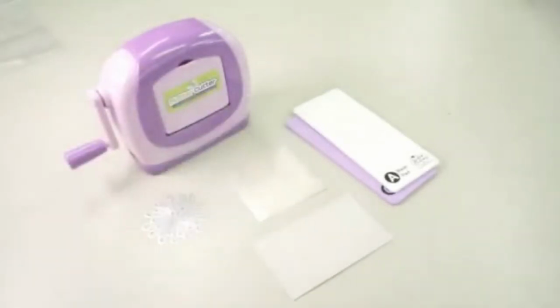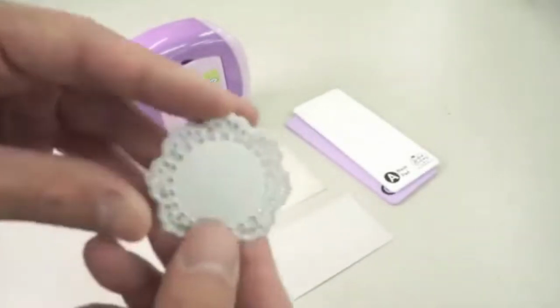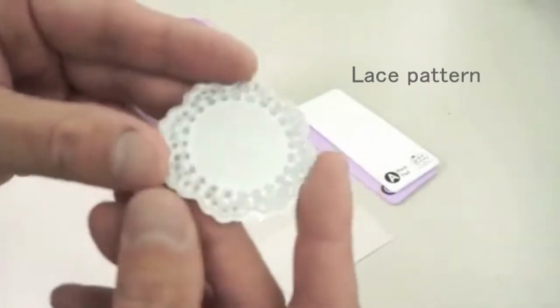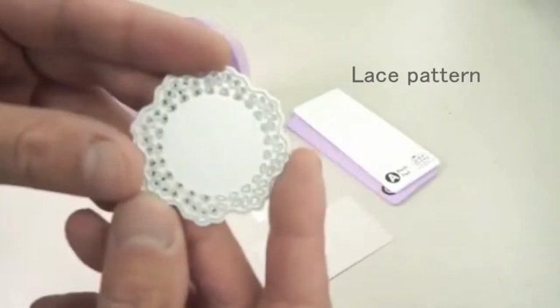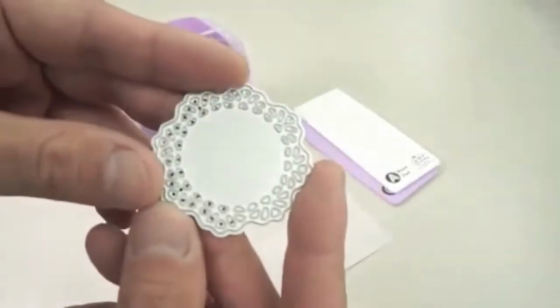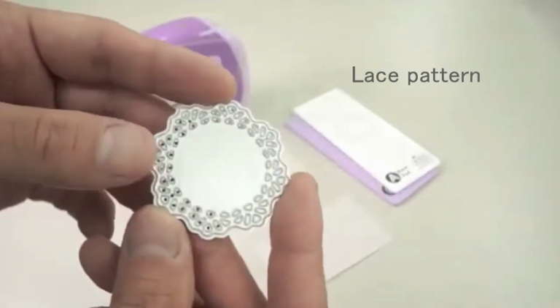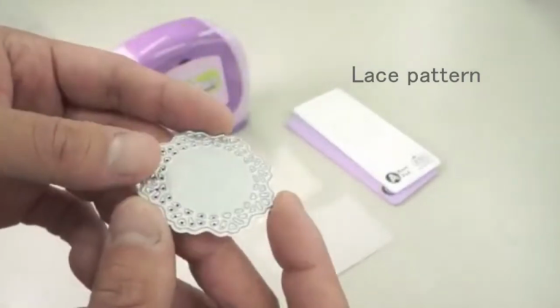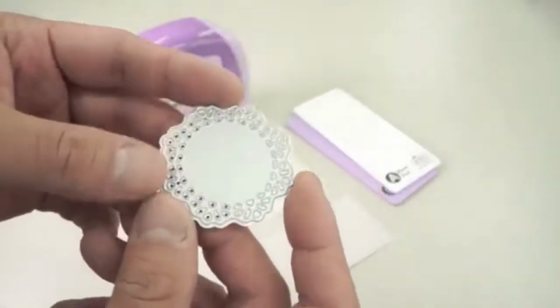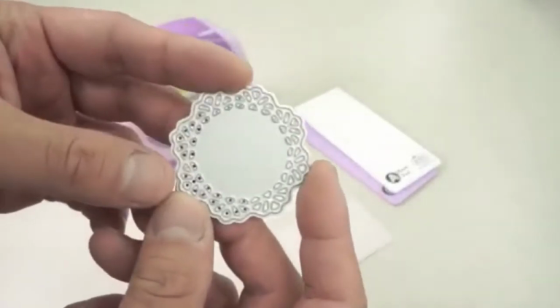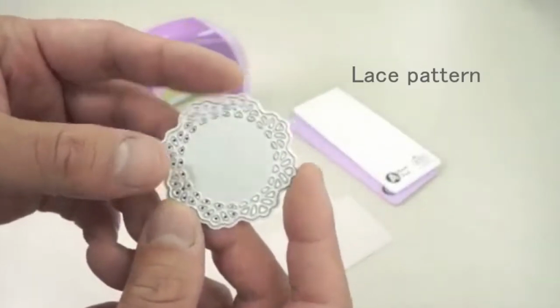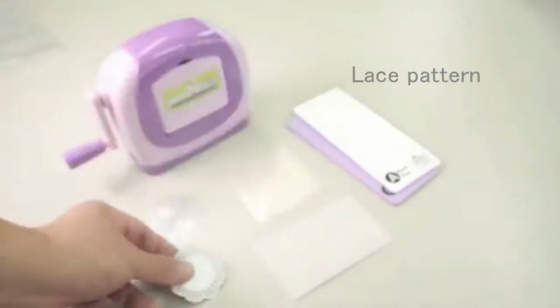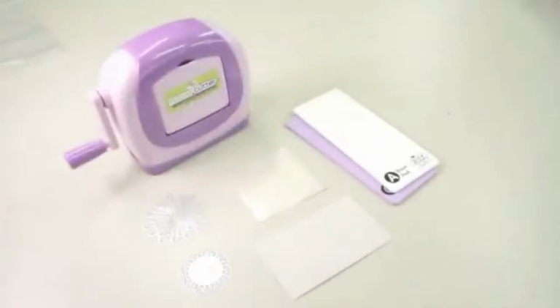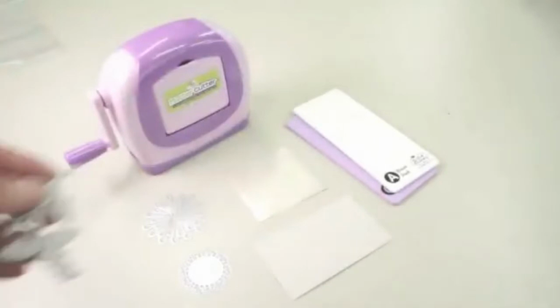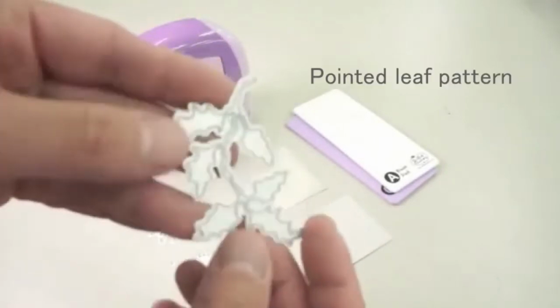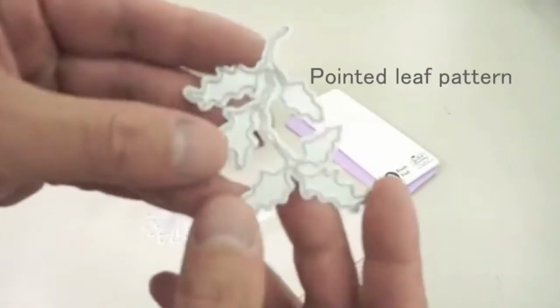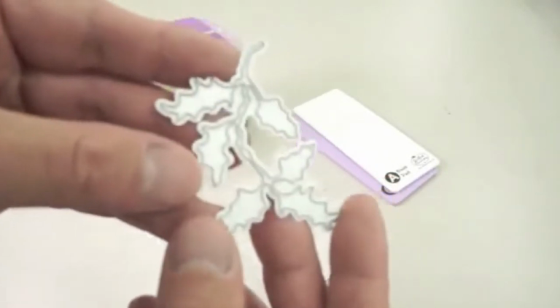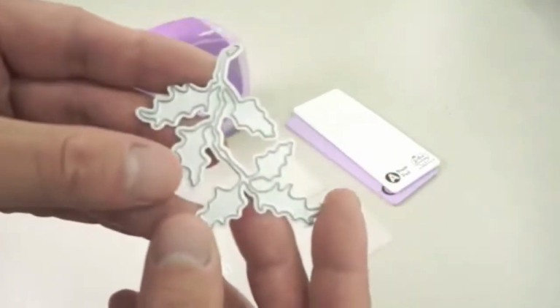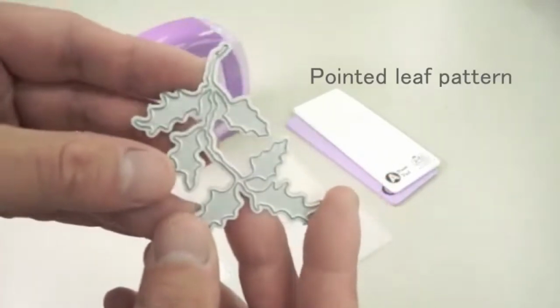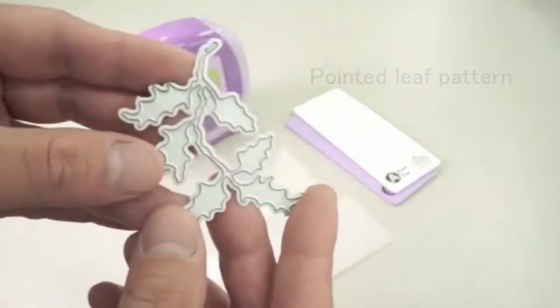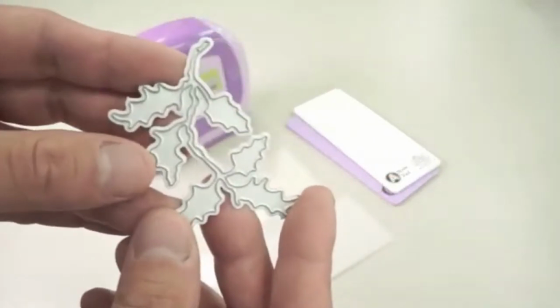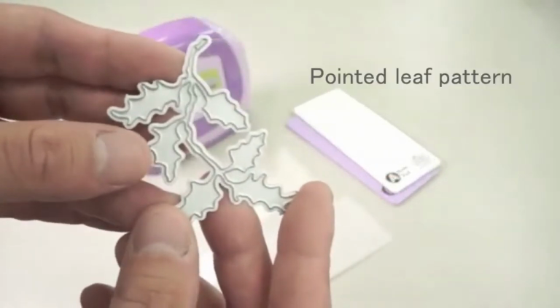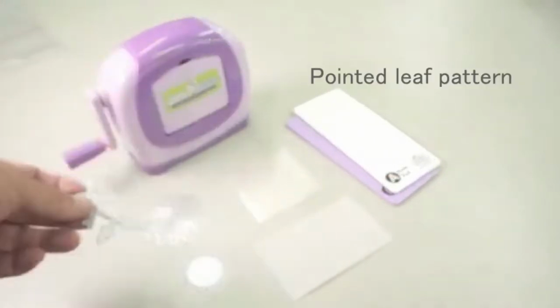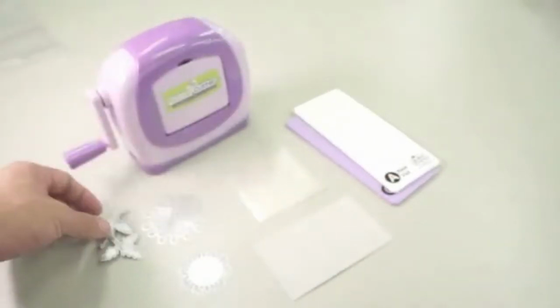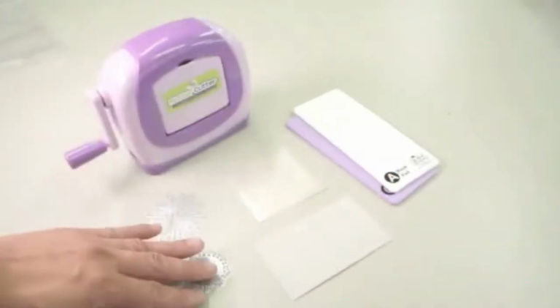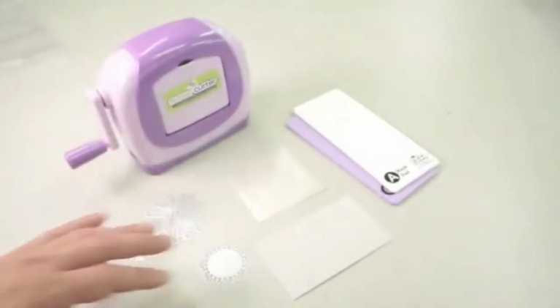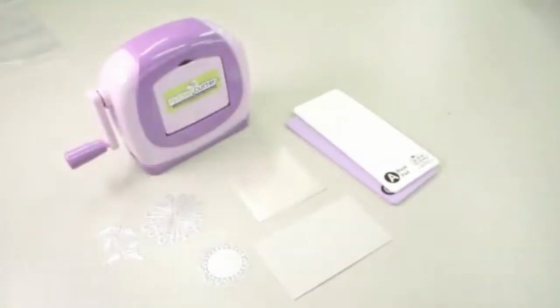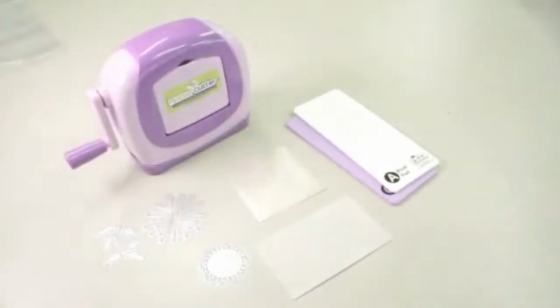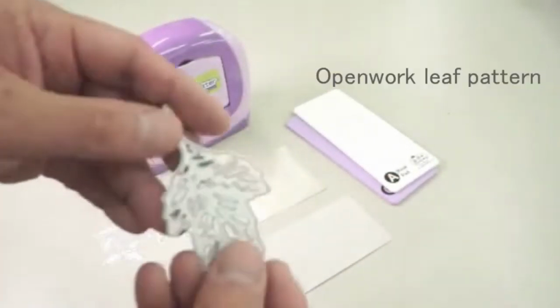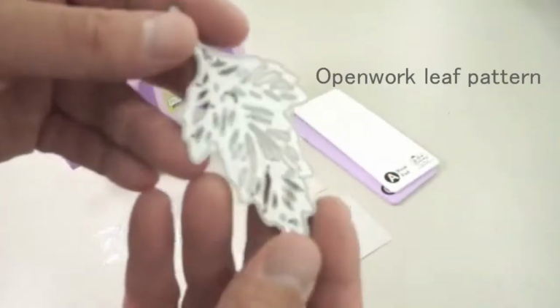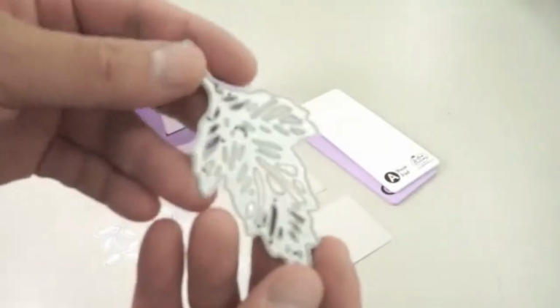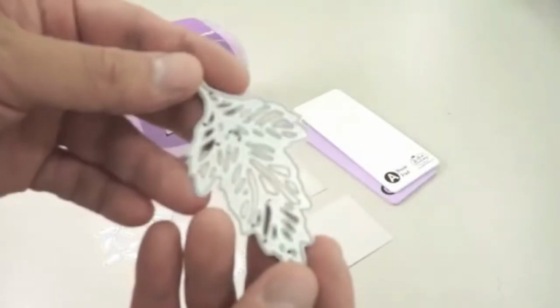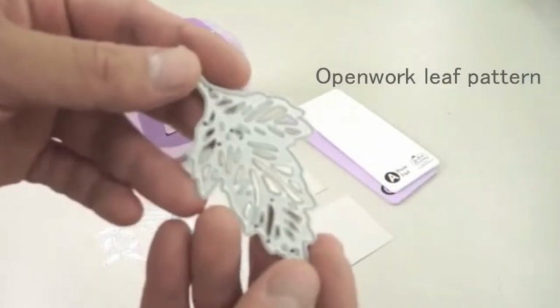Many different patterns are available. Today we are introducing a splash pattern like water splash, lace pattern, pointed leaf pattern, and openwork leaf pattern.